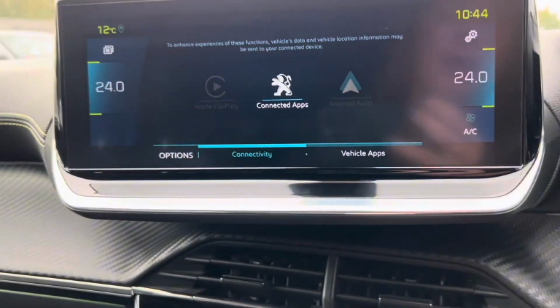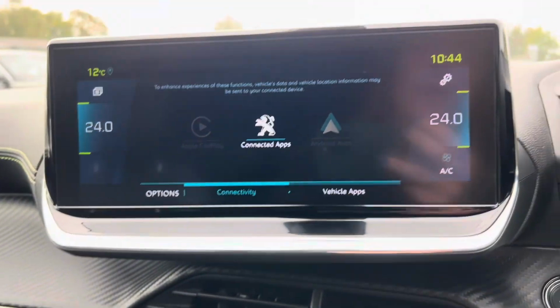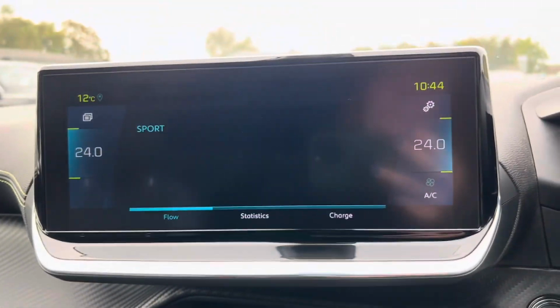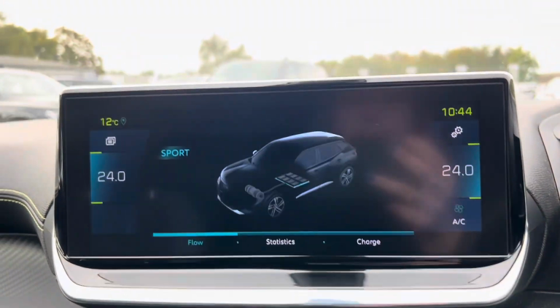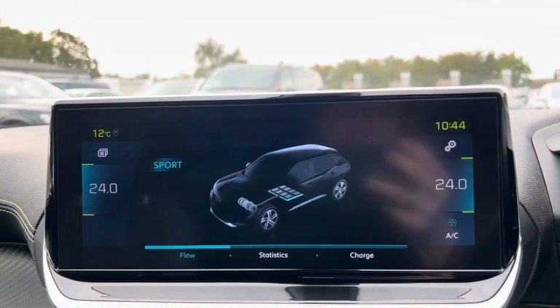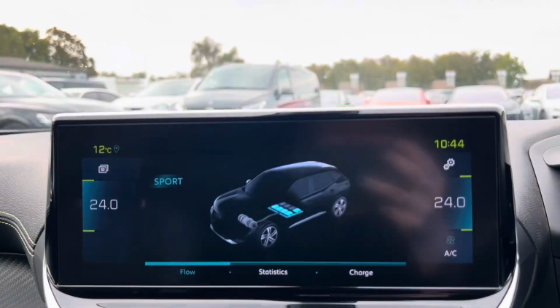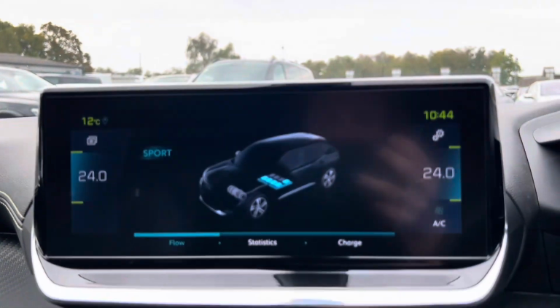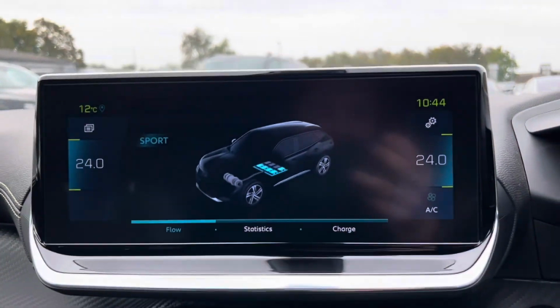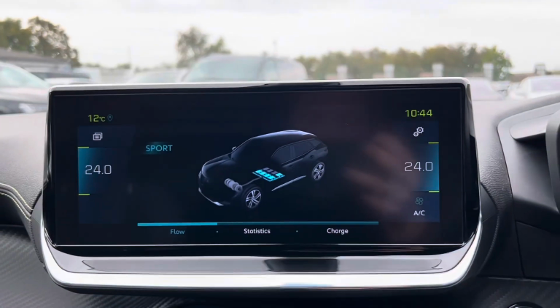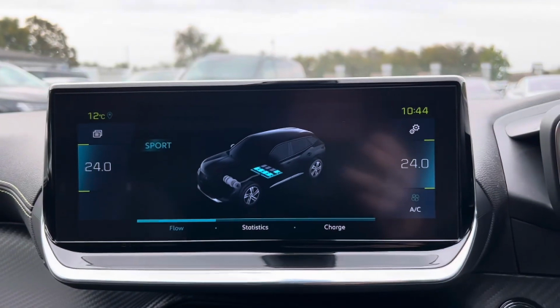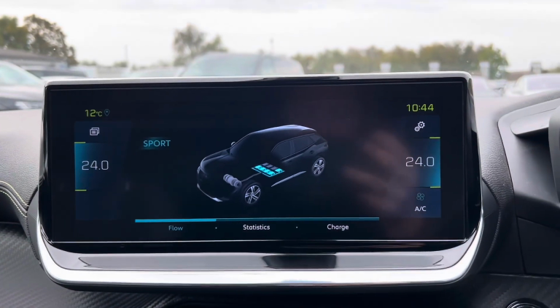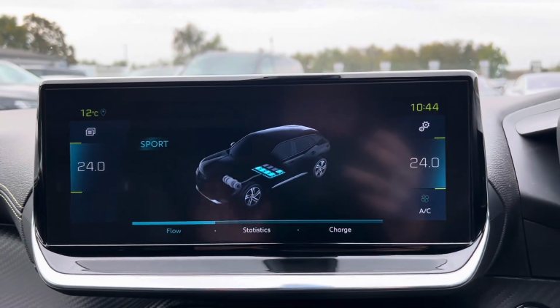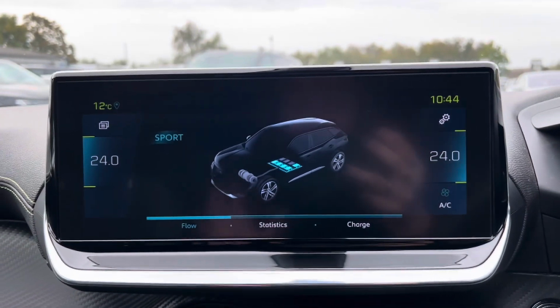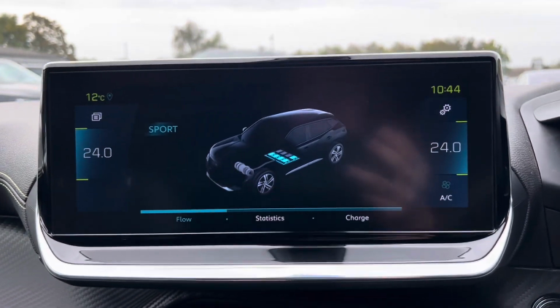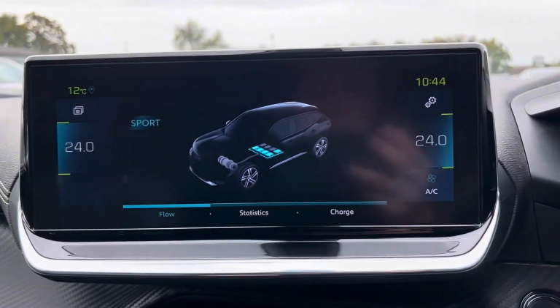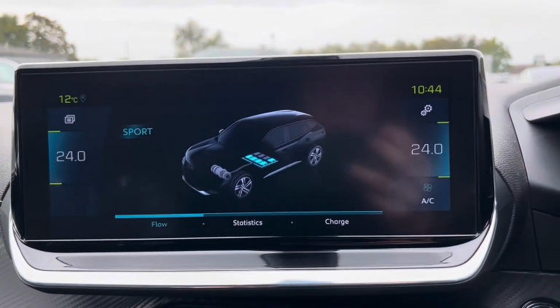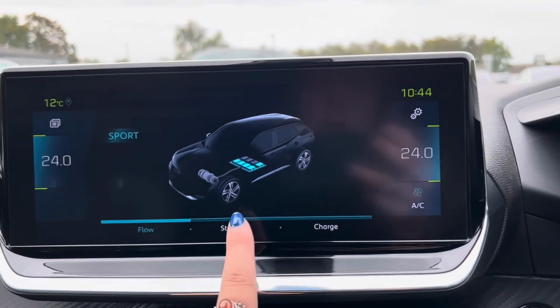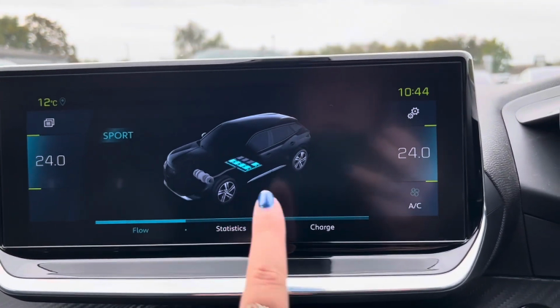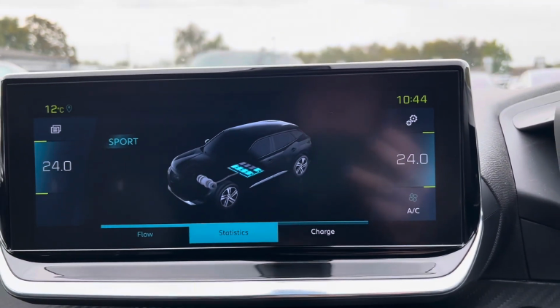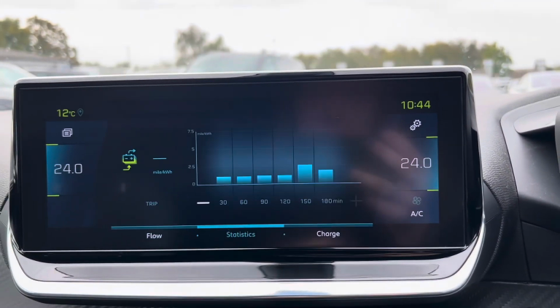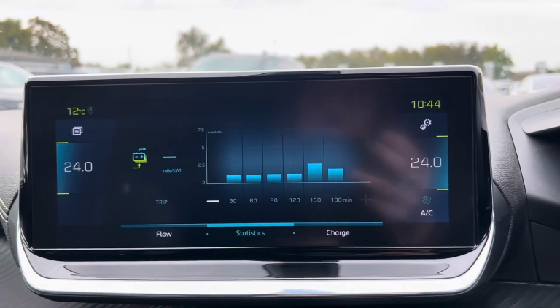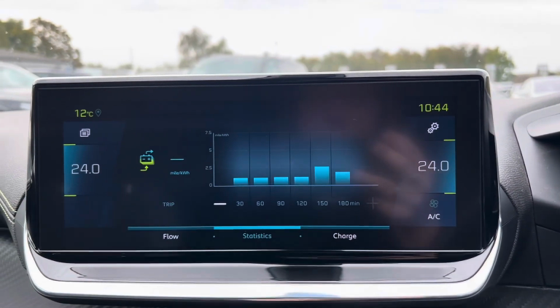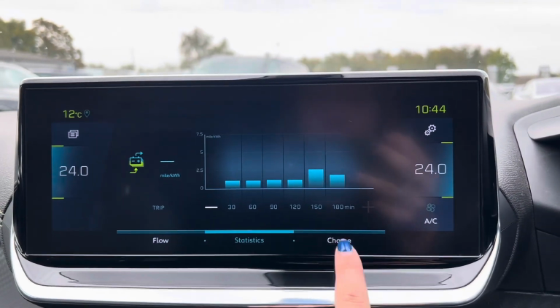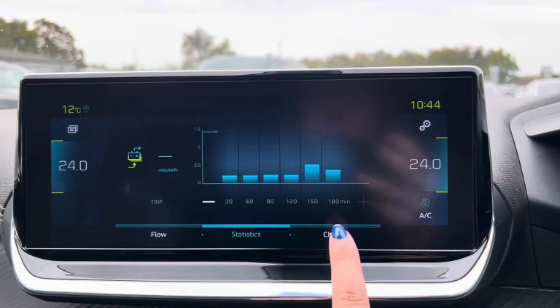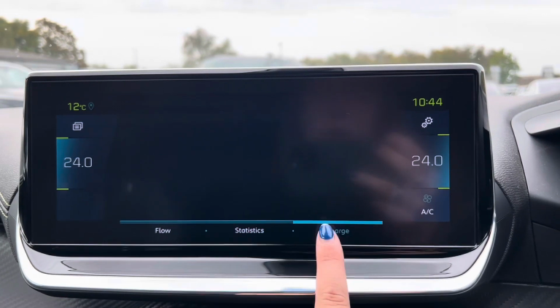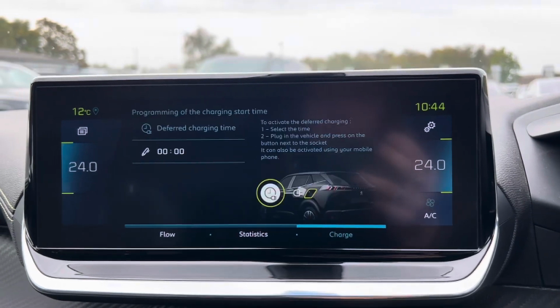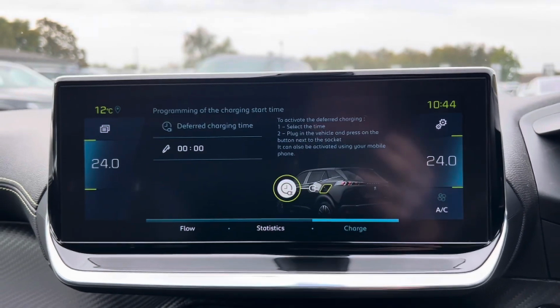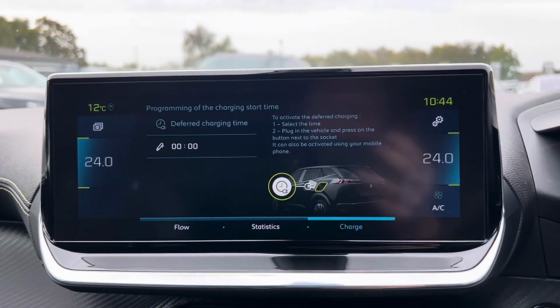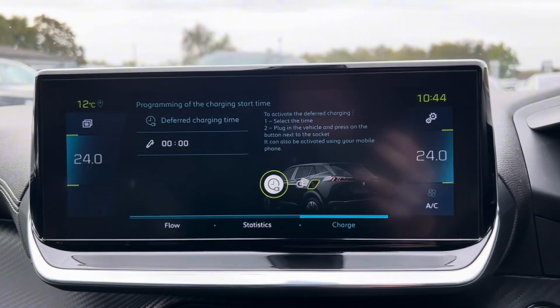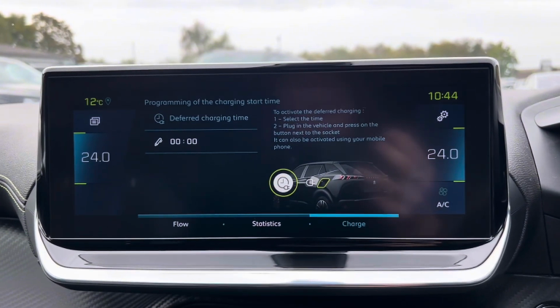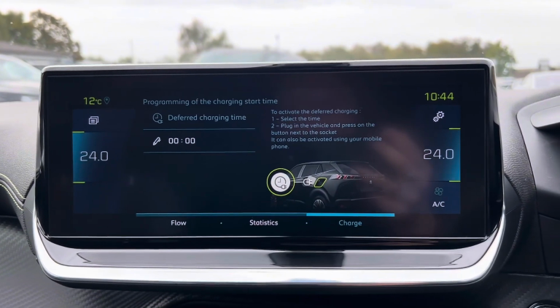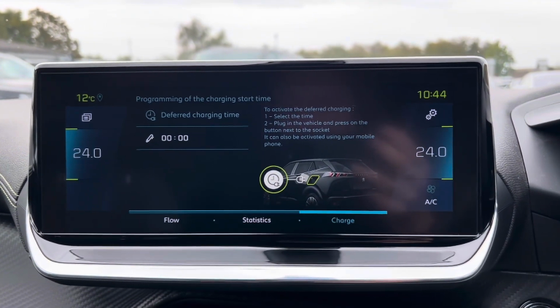And then finally, we have the energy app for the car. We can check the flow as well as the statistics, and then also plan a charge for the car just there.